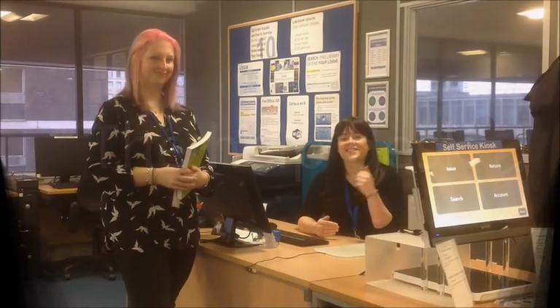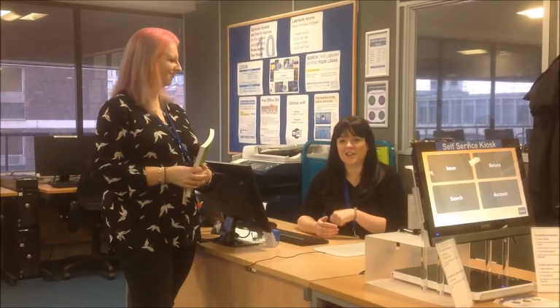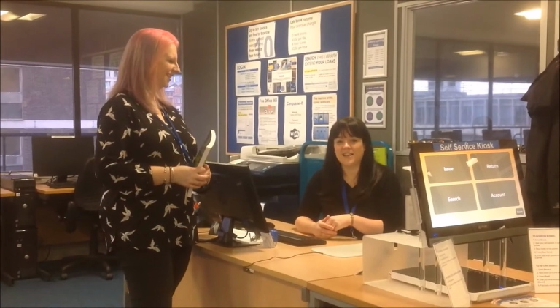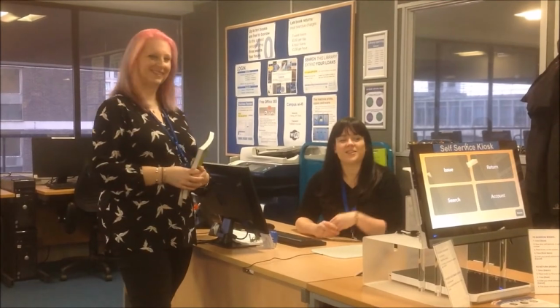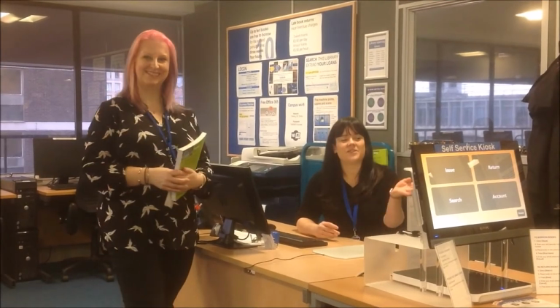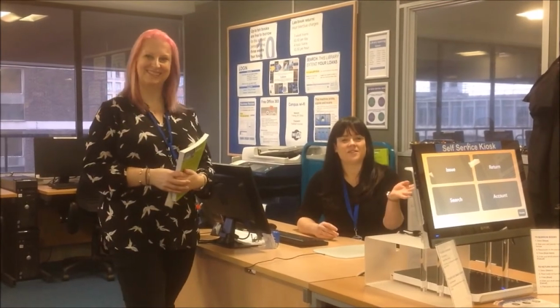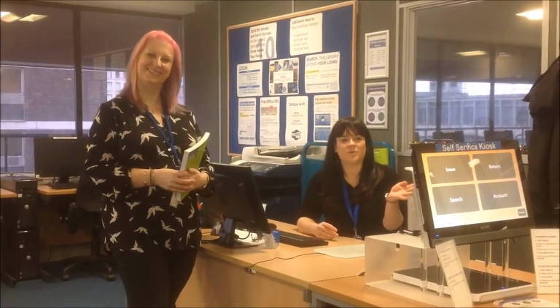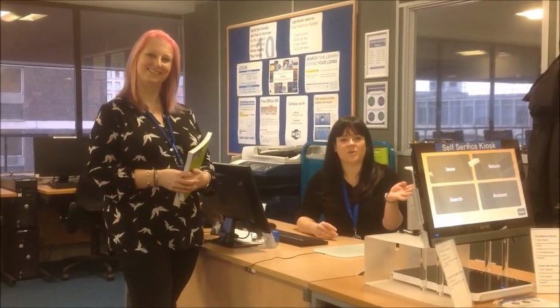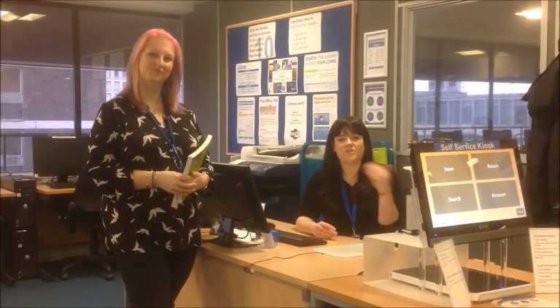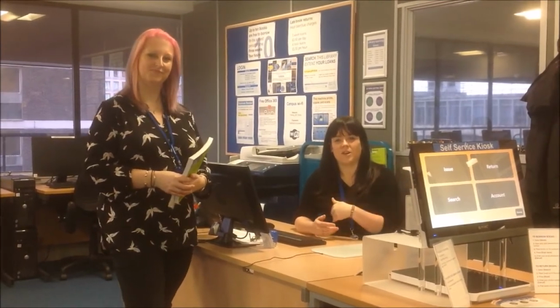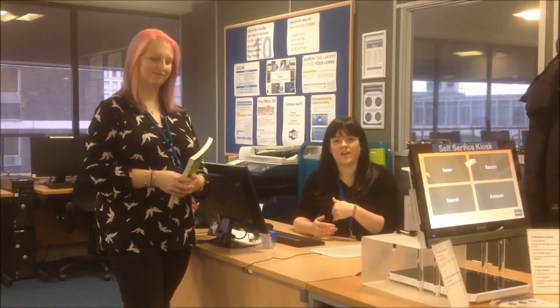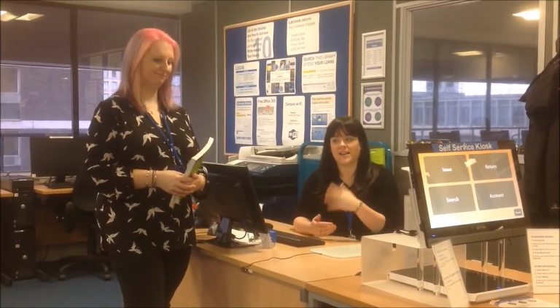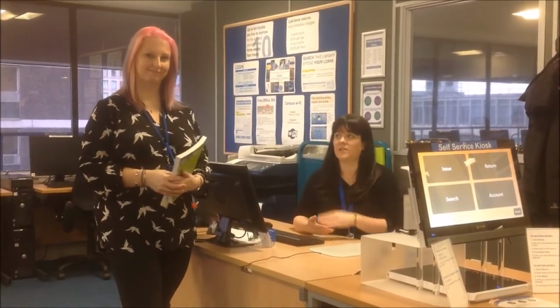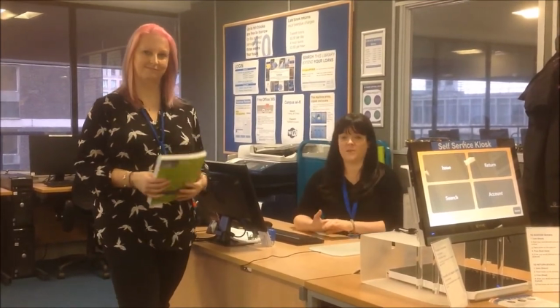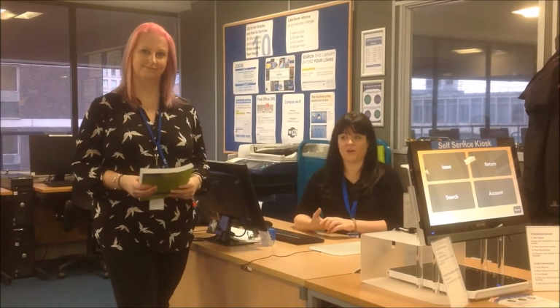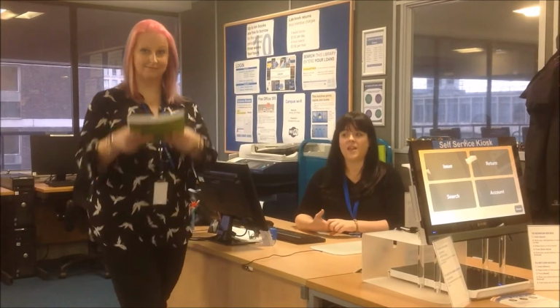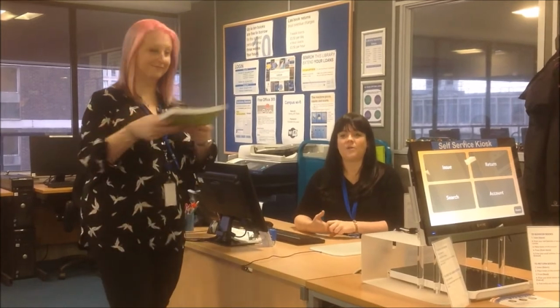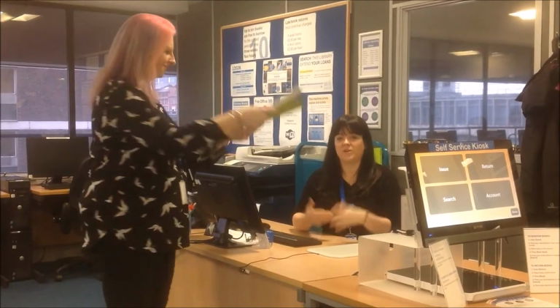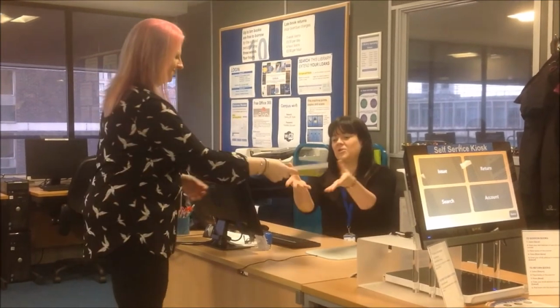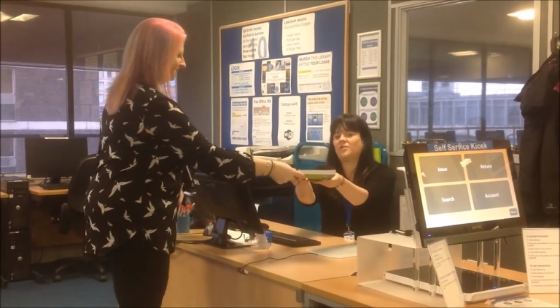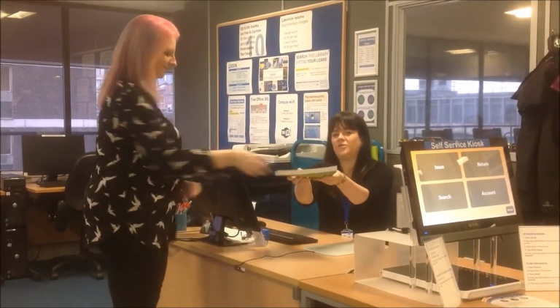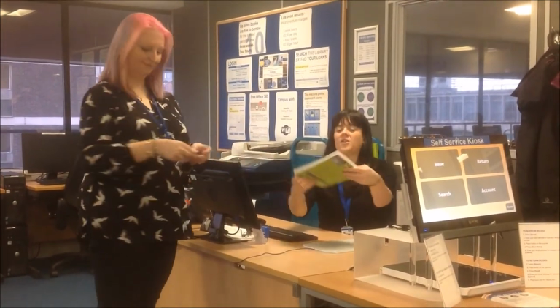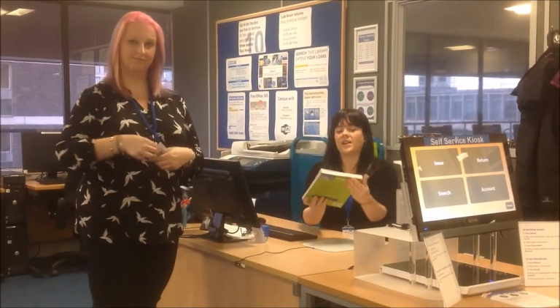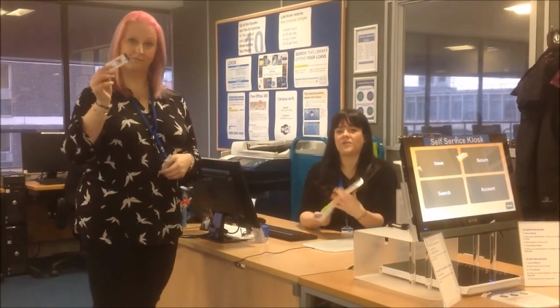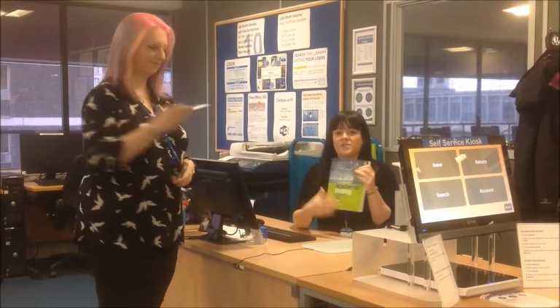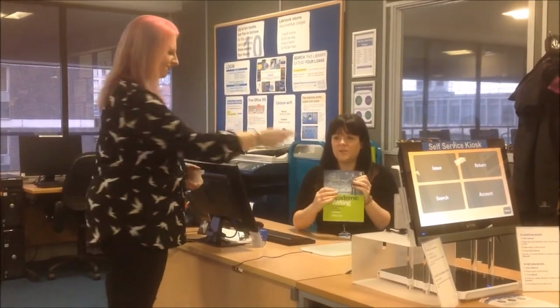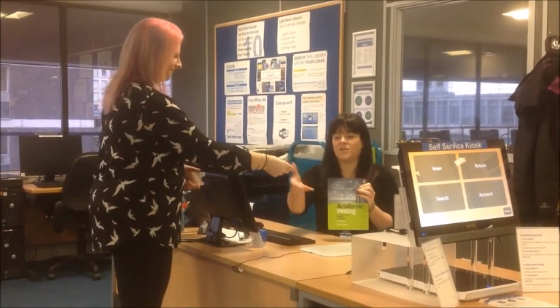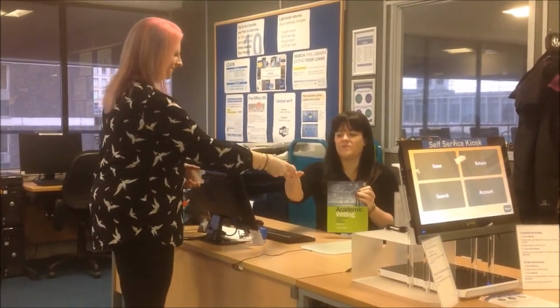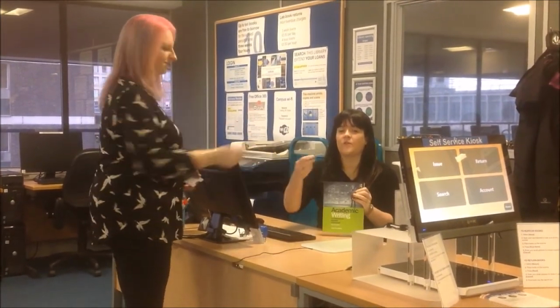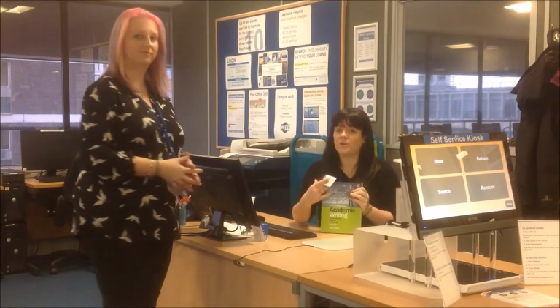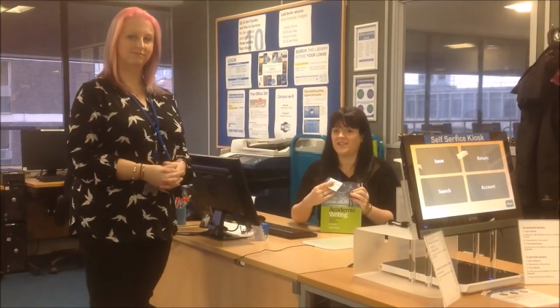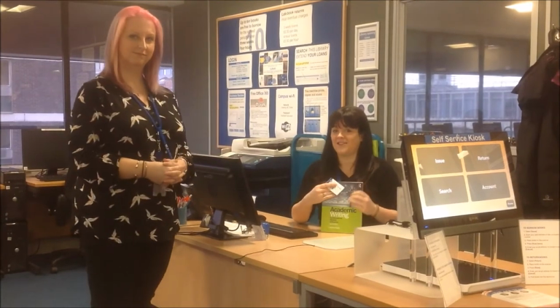This is the library desk. So once you've decided what you want to borrow, you bring it over and hand it to either me or Cara, and we will put it on your student card for you. You can have up to ten books at a time, up to three weeks at a time.